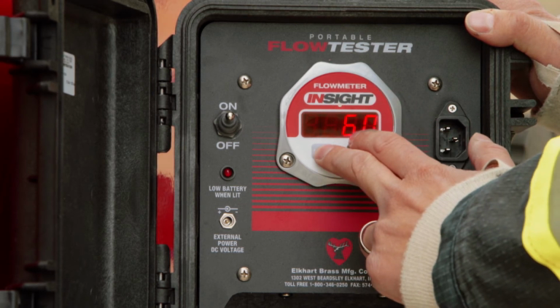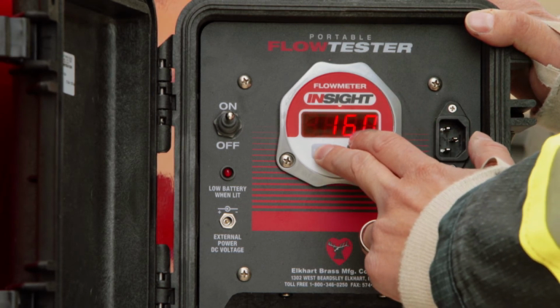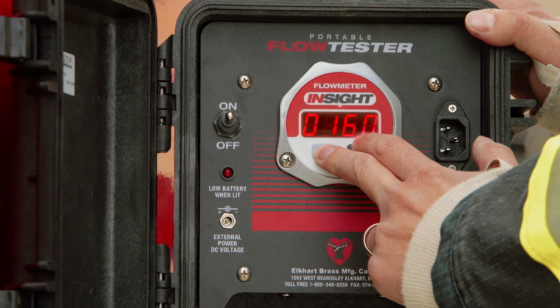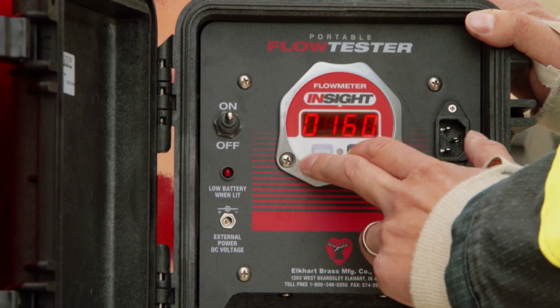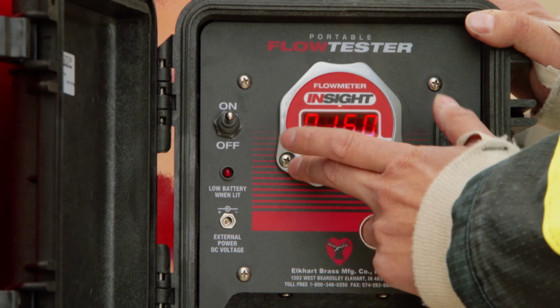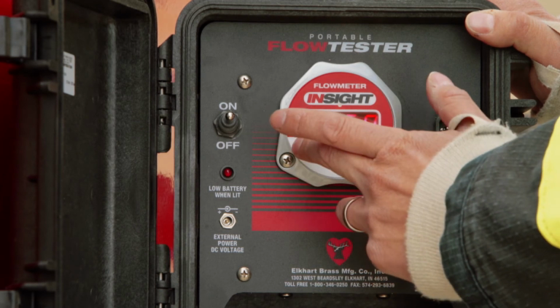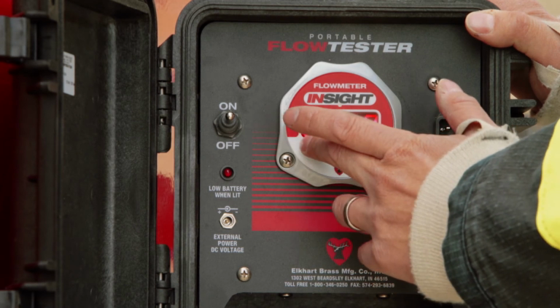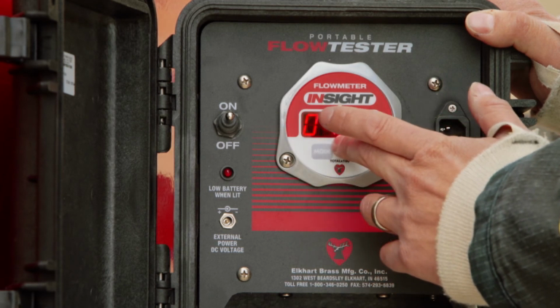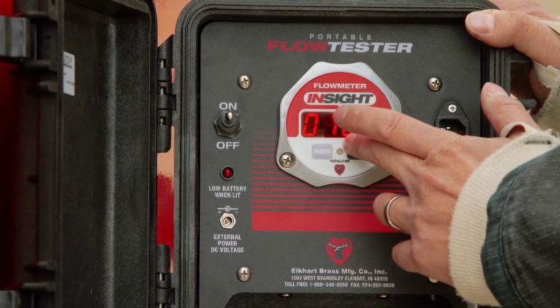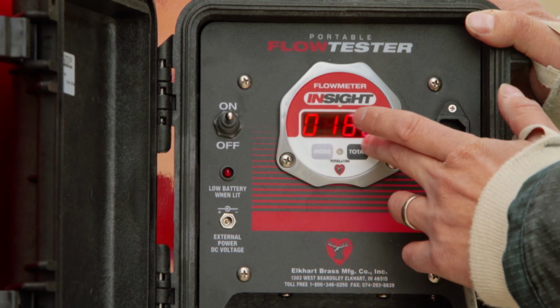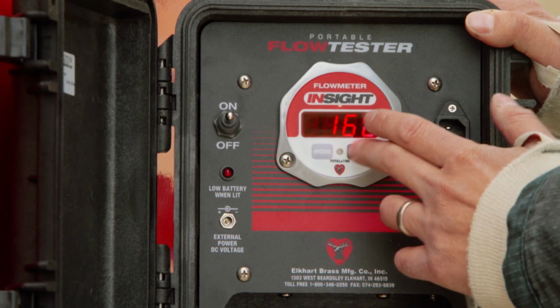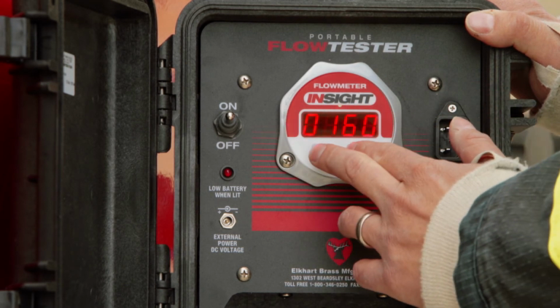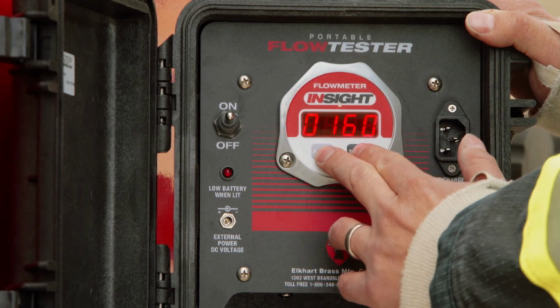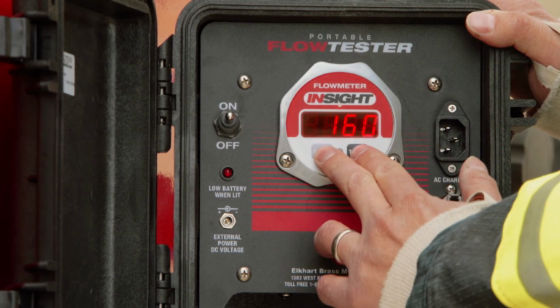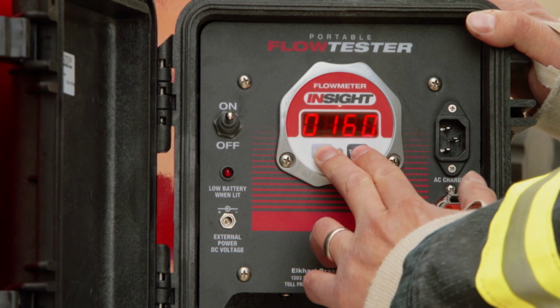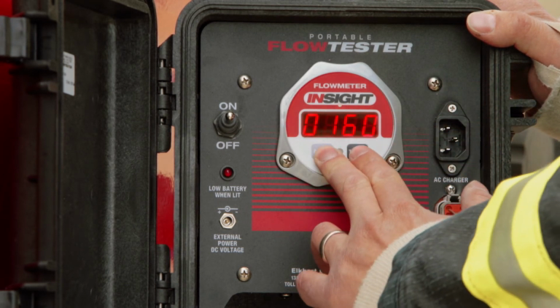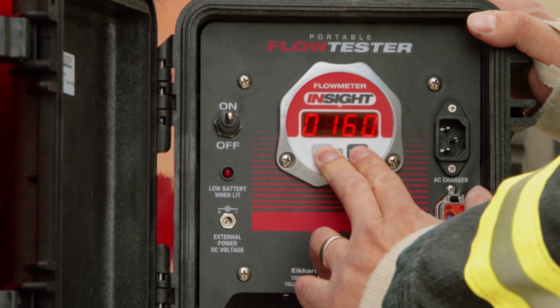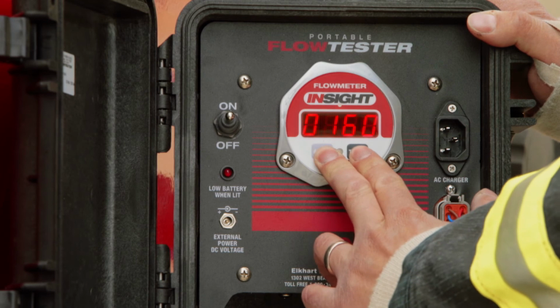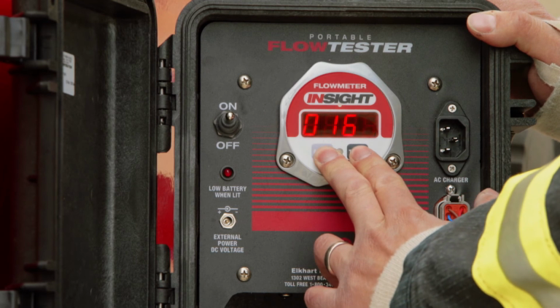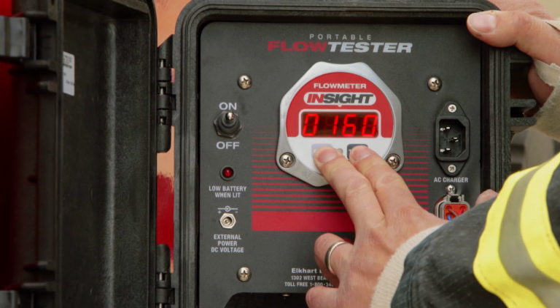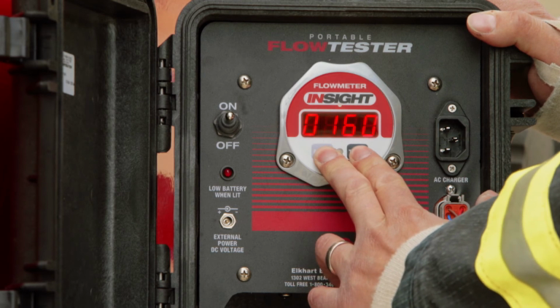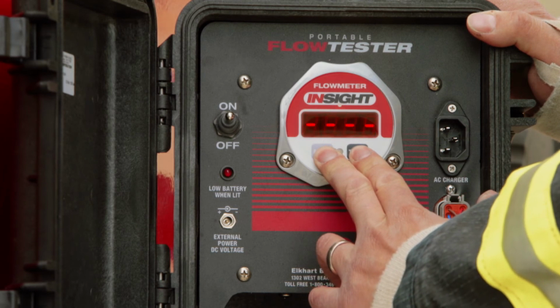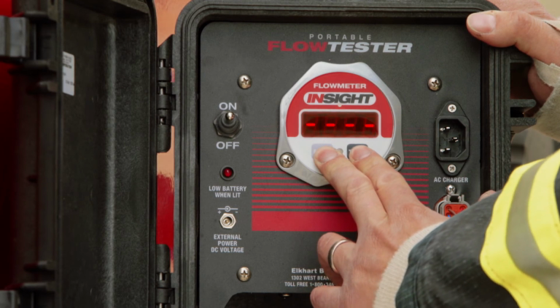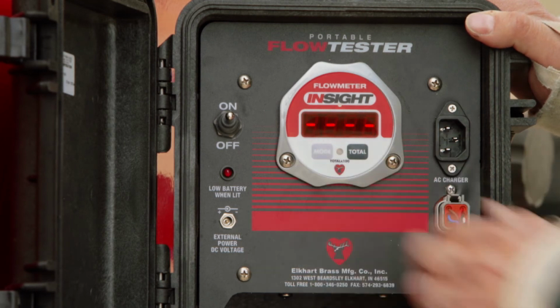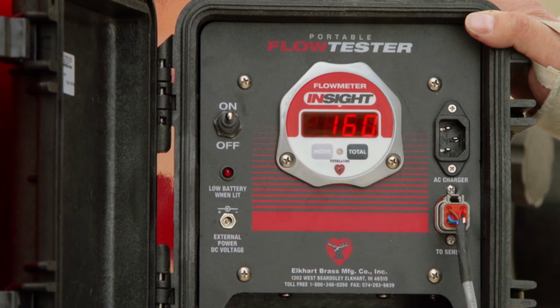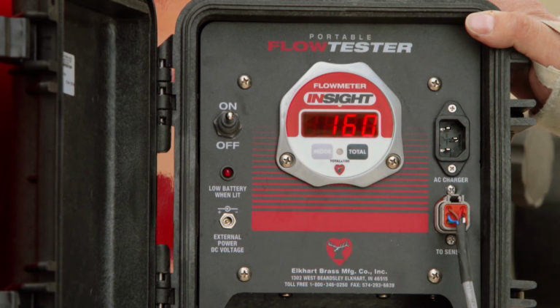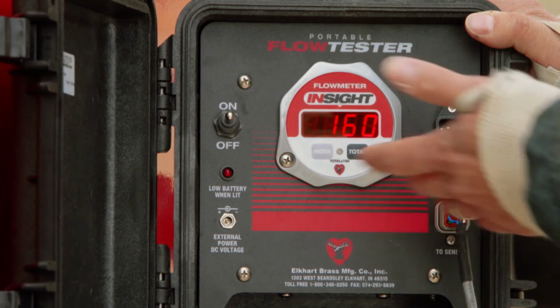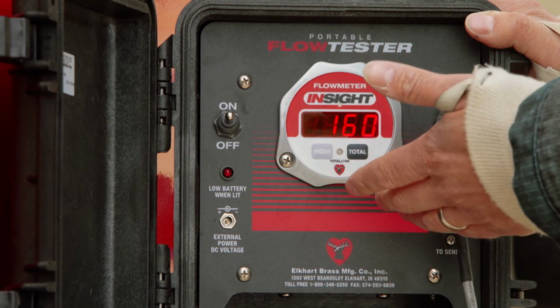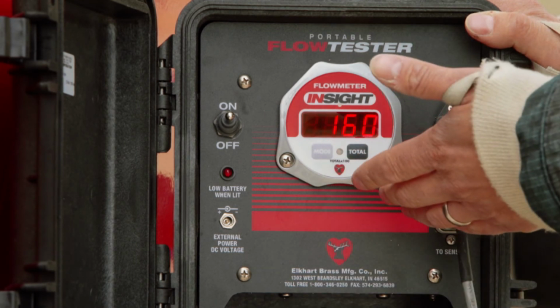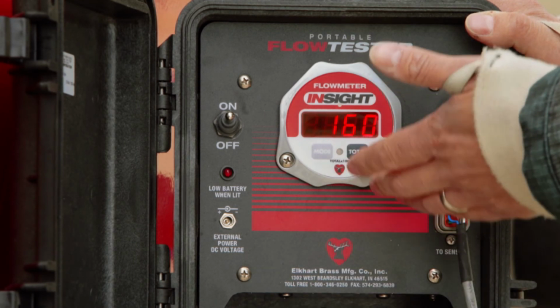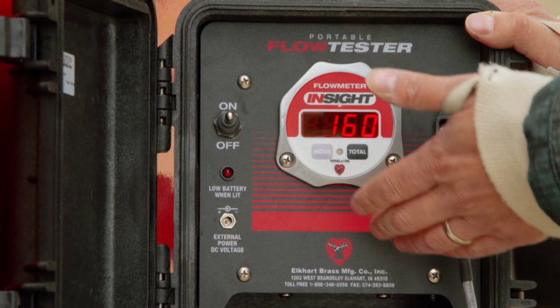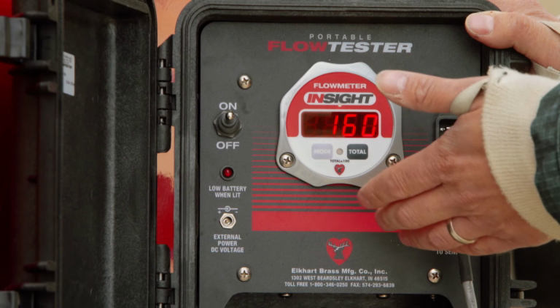And then I tap mode one more time to see 0, 1, 6, 0 — that's our flow that we want. I'm going to hold them both down together for about three seconds. And now it reads properly at 160.